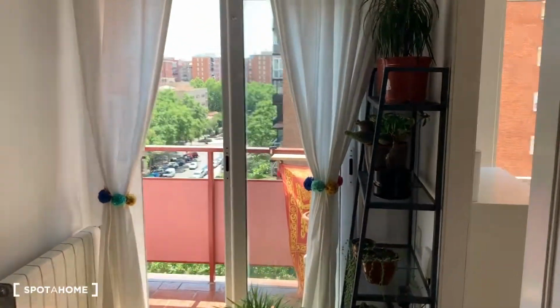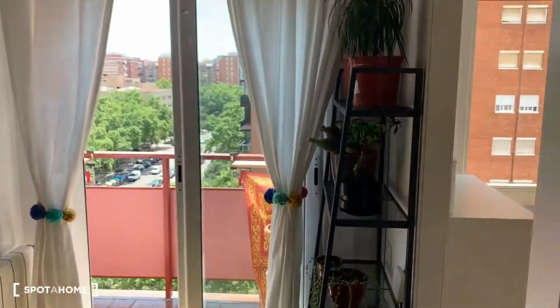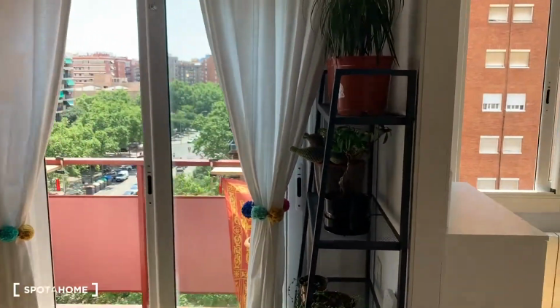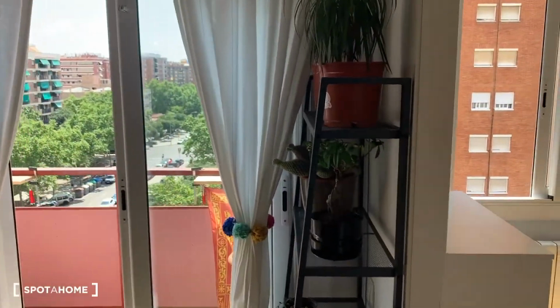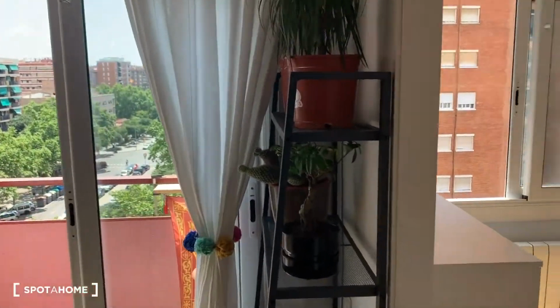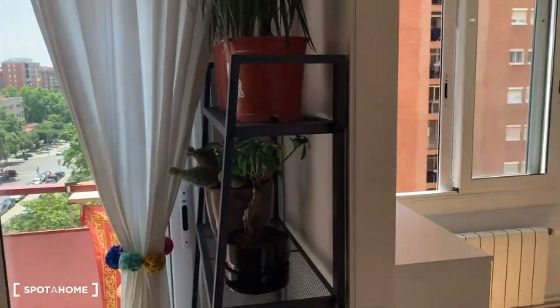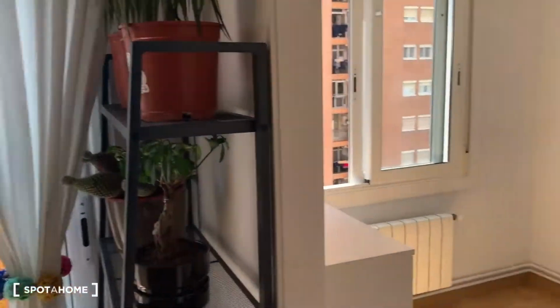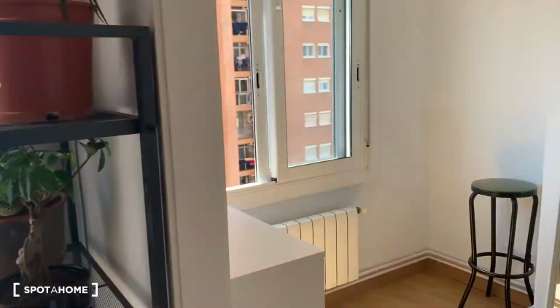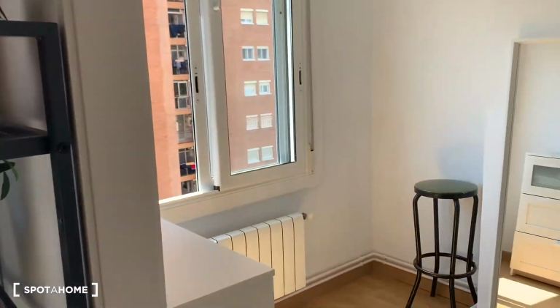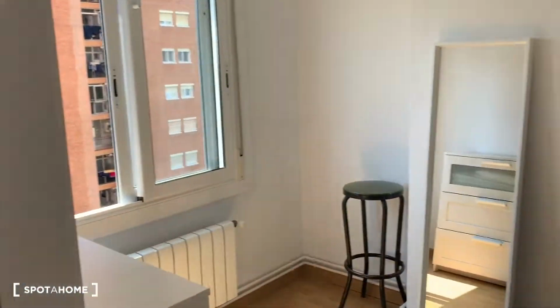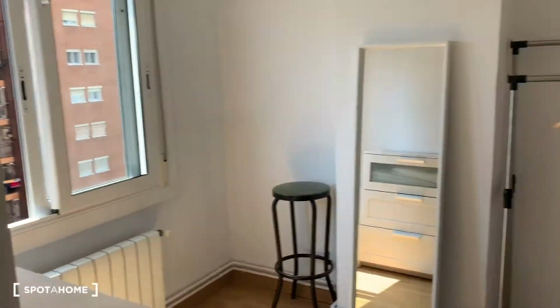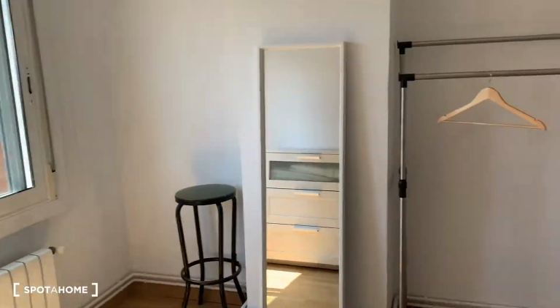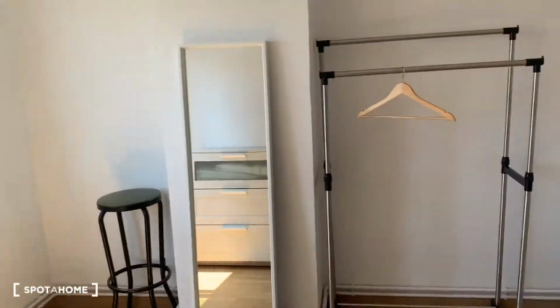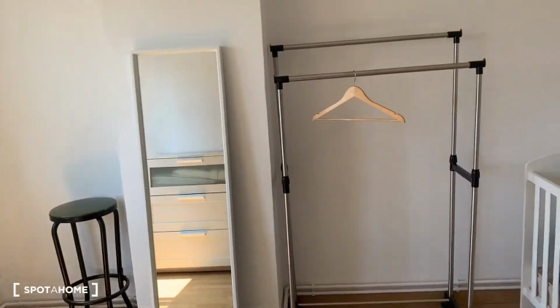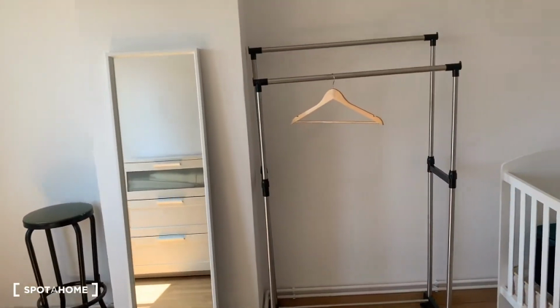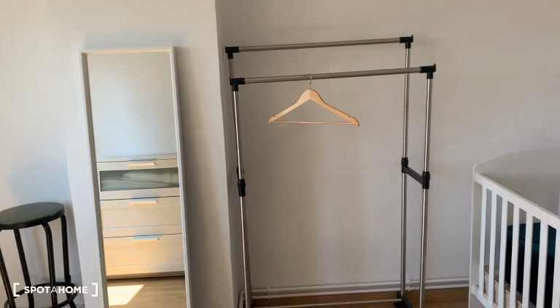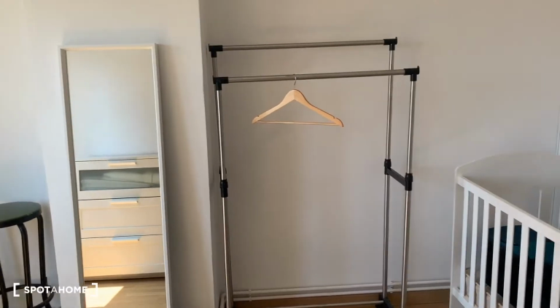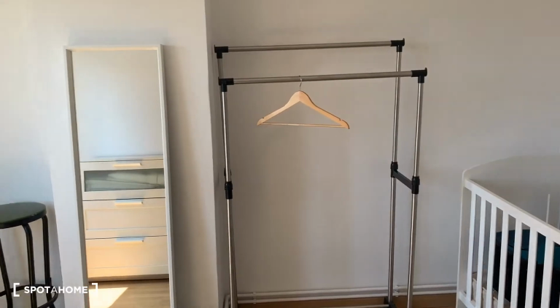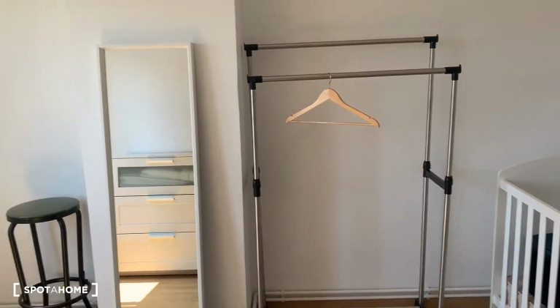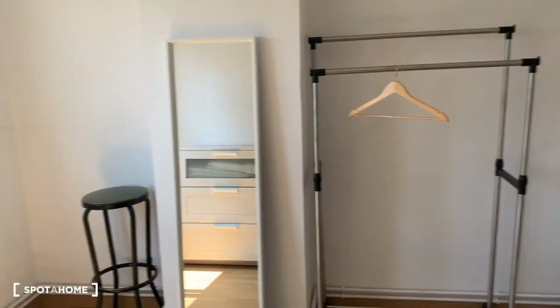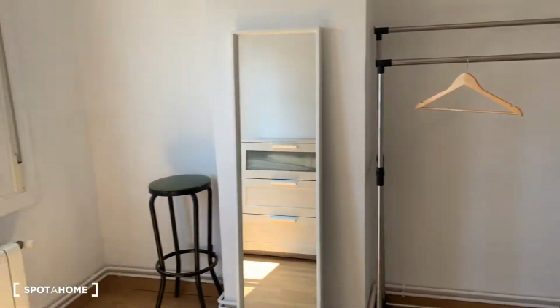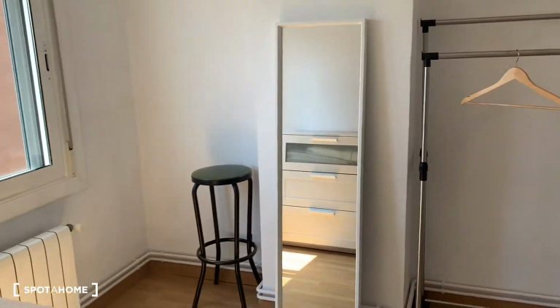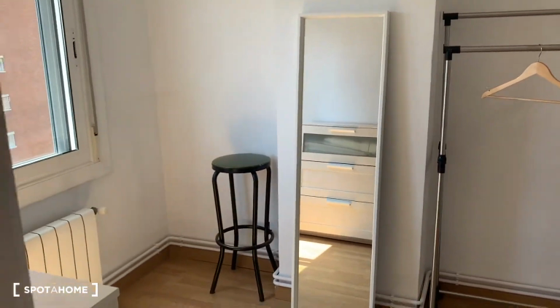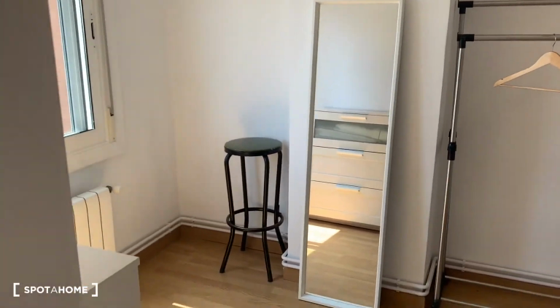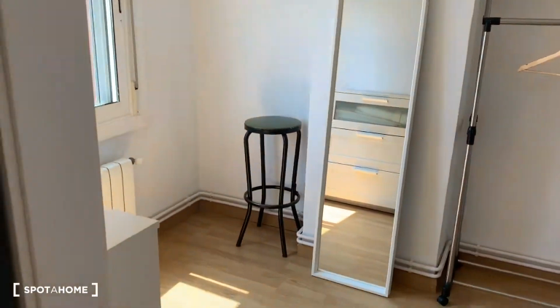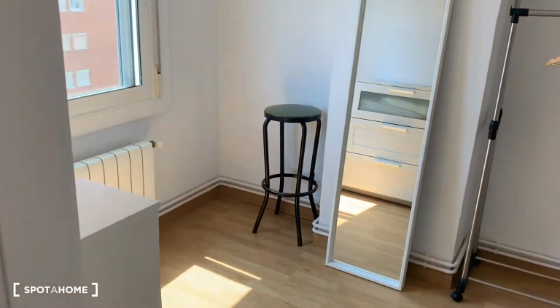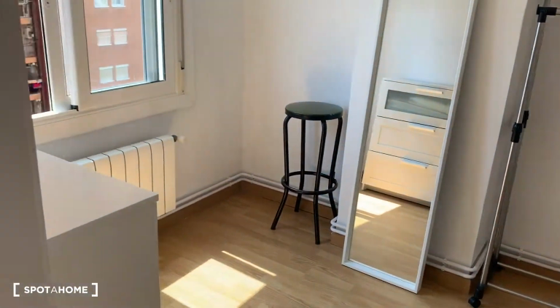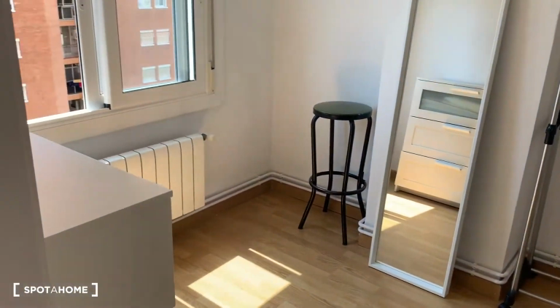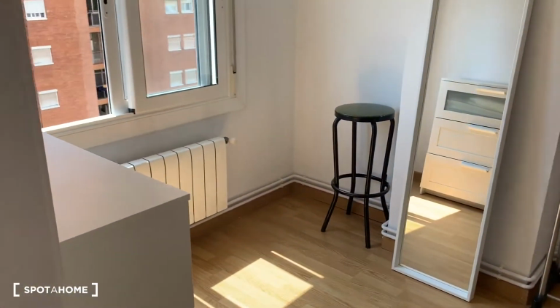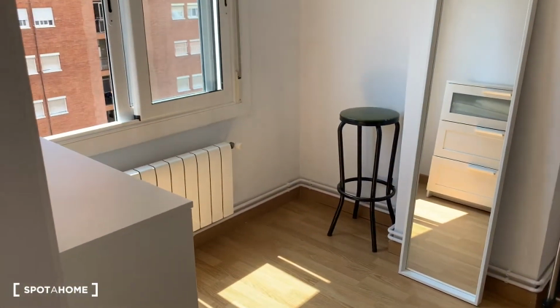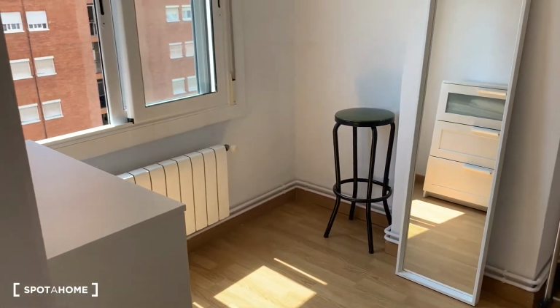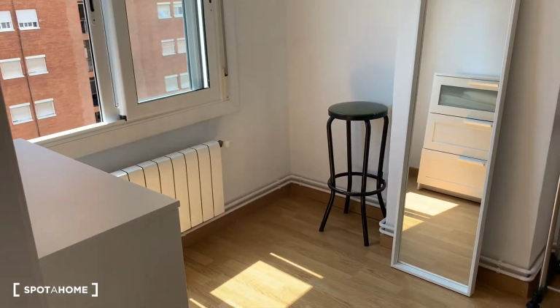From Sagrera, you have most of the trains which go all over Catalonia, so you can visit Catalonia outside Barcelona.